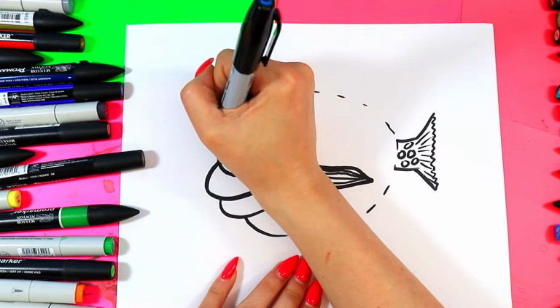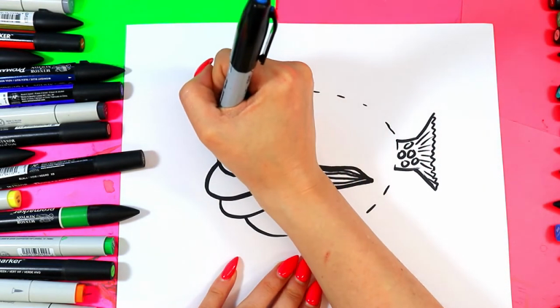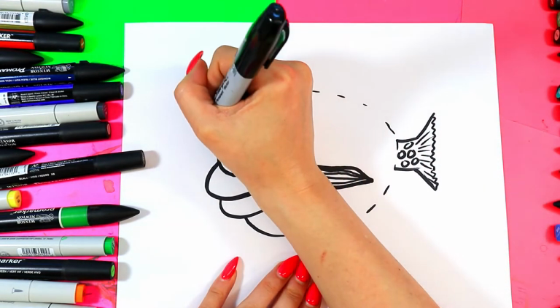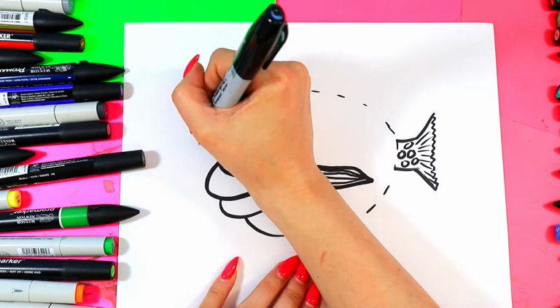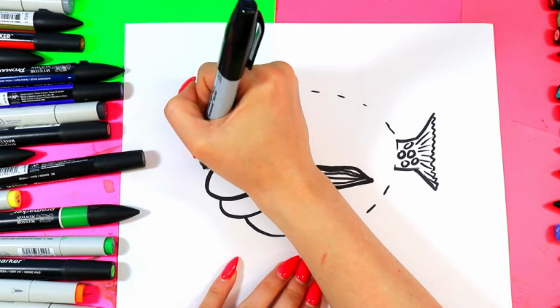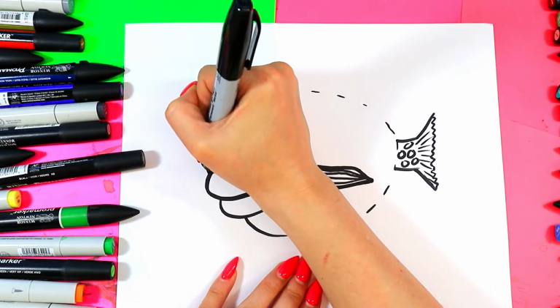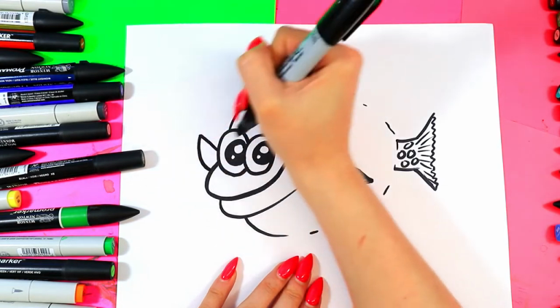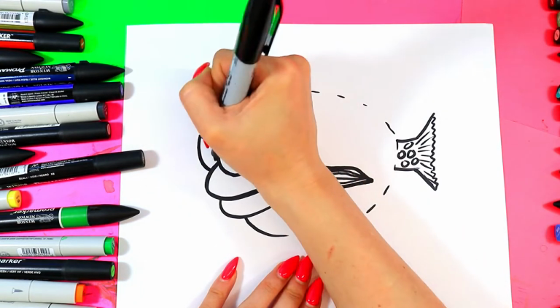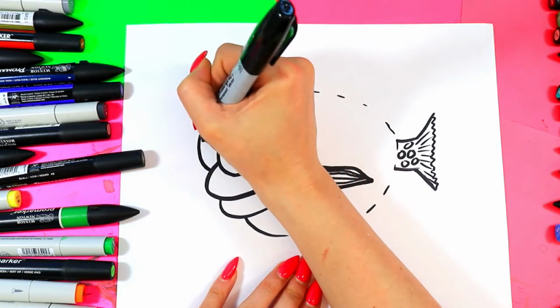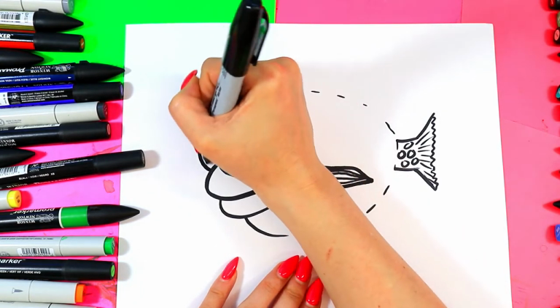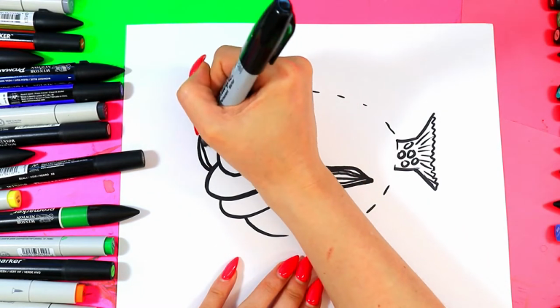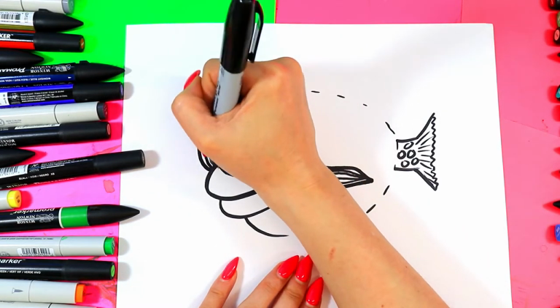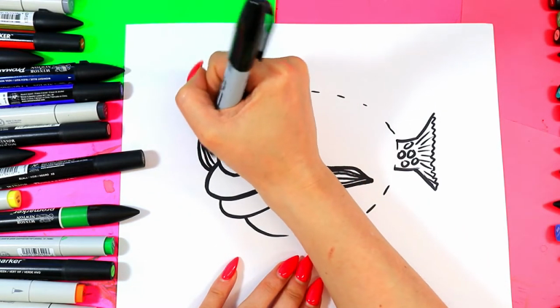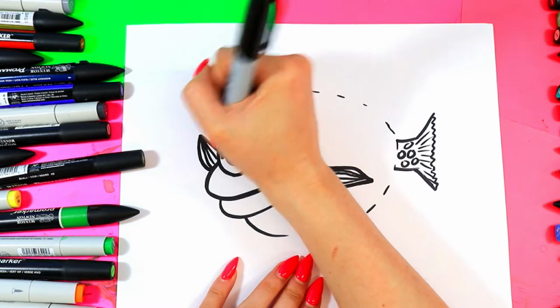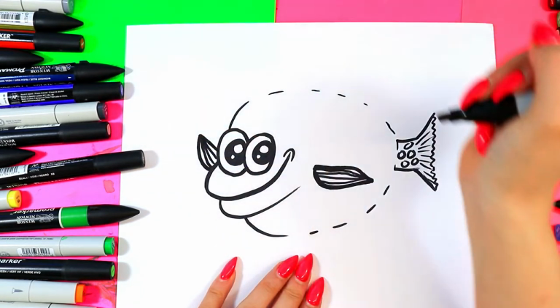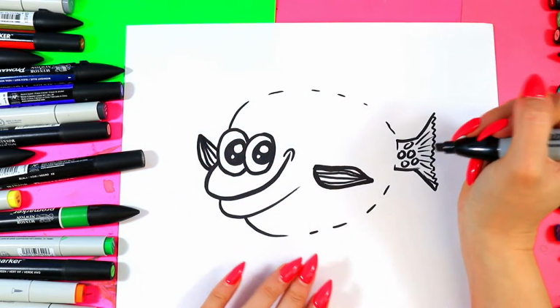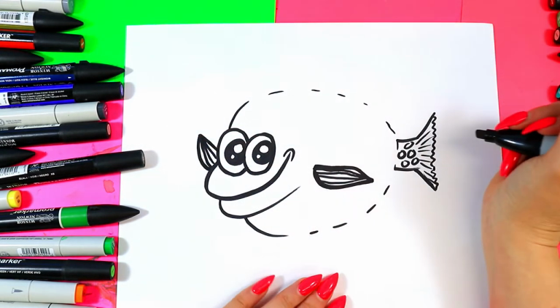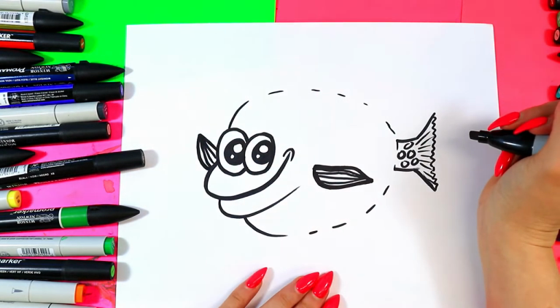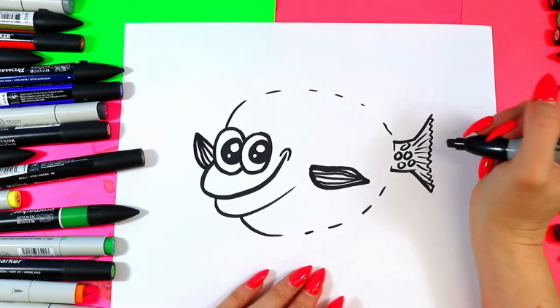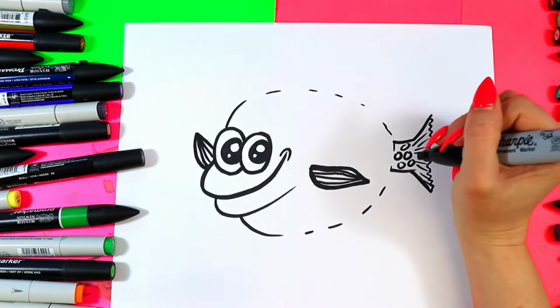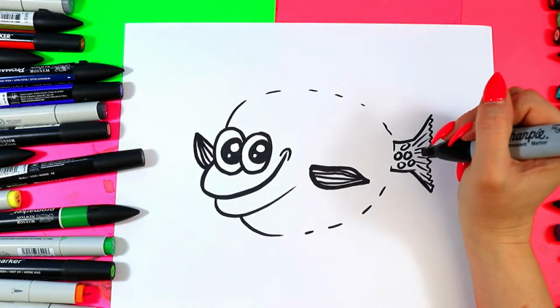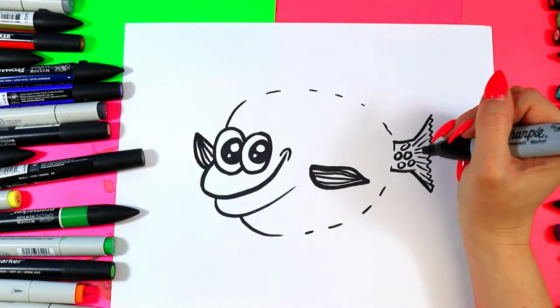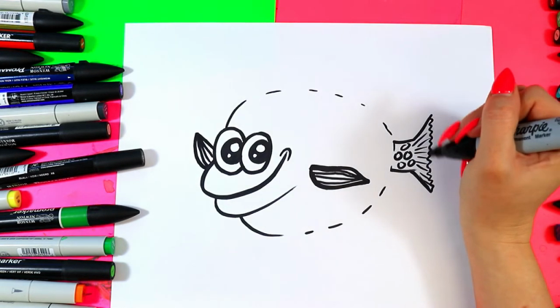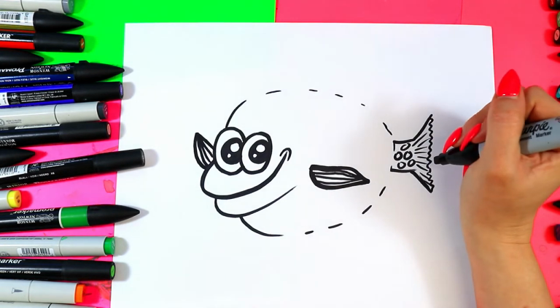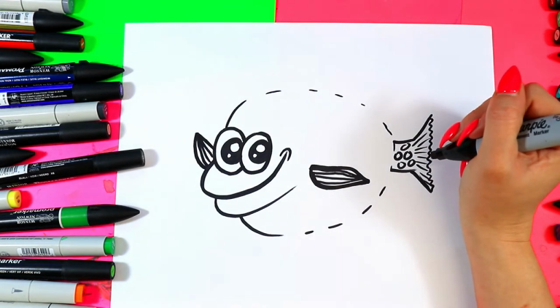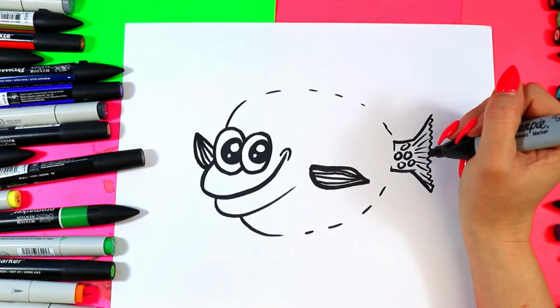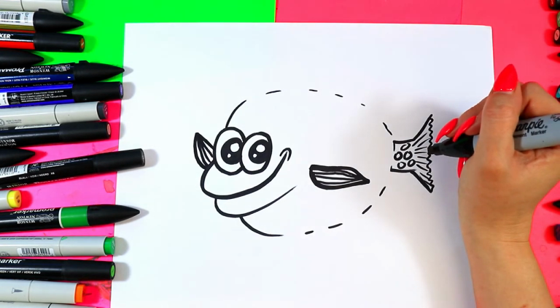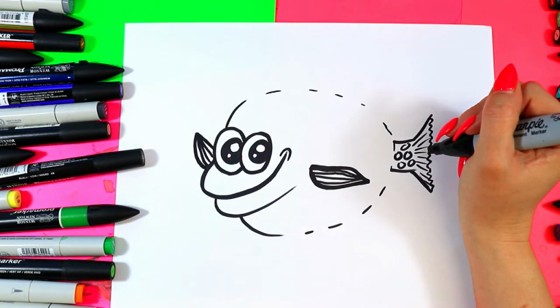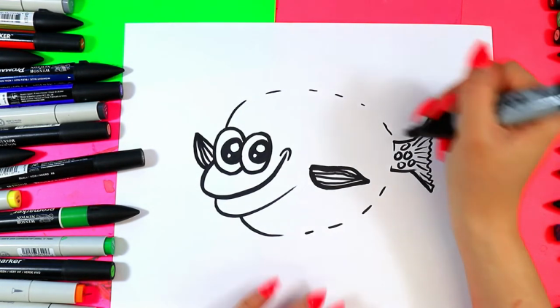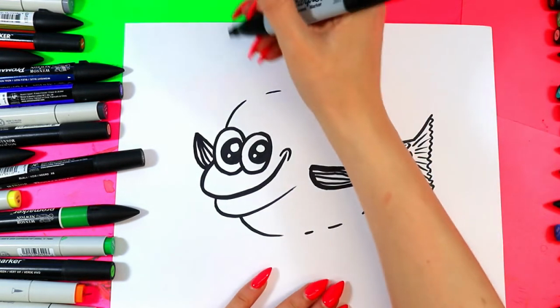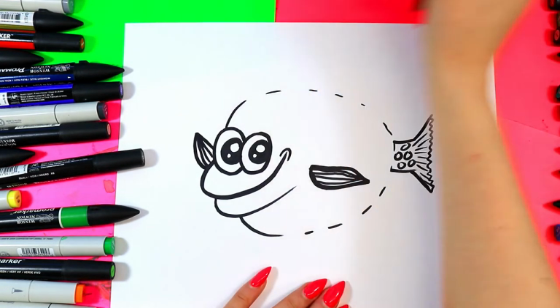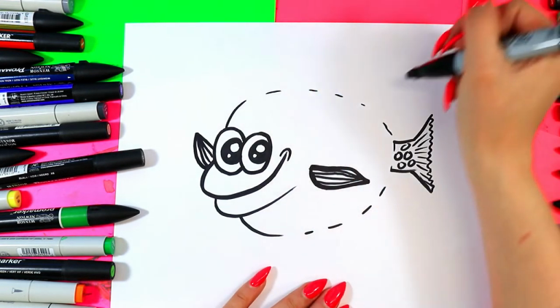He's waving at a friend, so we're going to have another little fin peeking out over on the other side, just like that. Like, hey, I'm over here. I'm super scared but smiling at the same time — that's why I'm all puffed up.